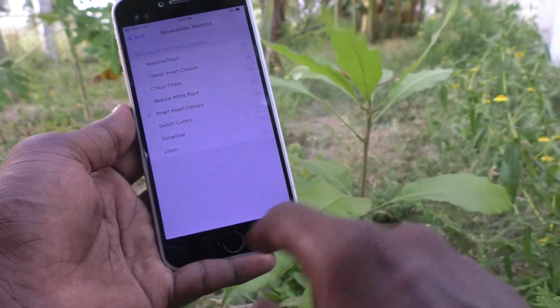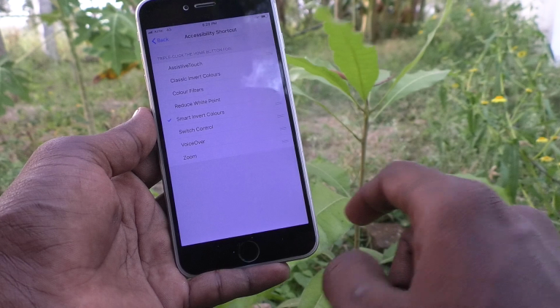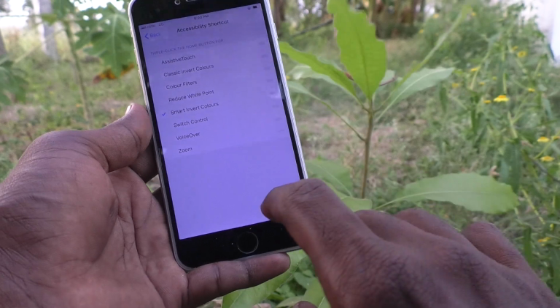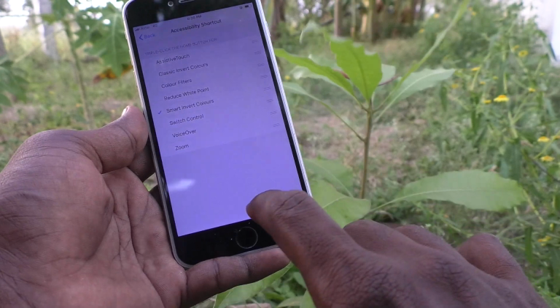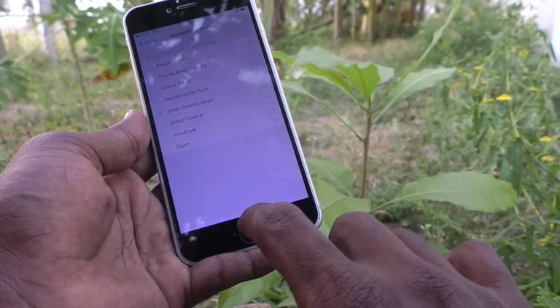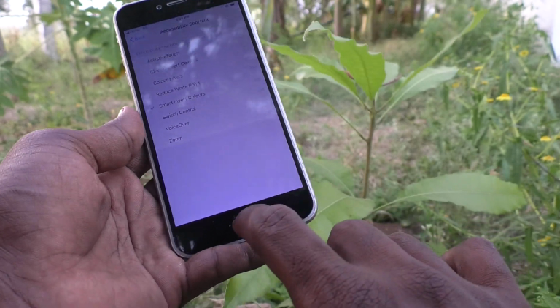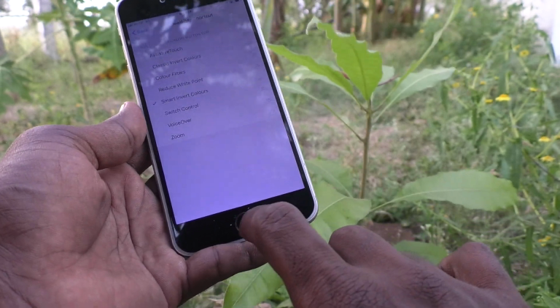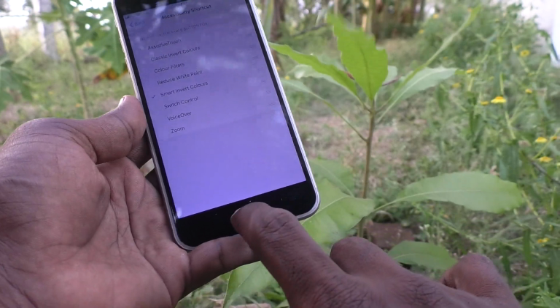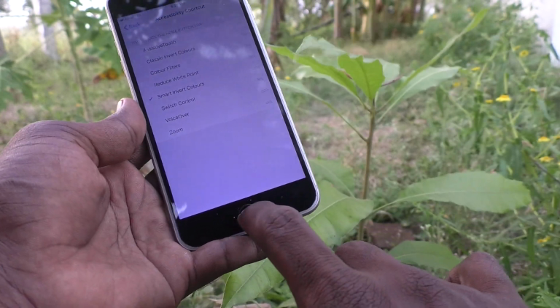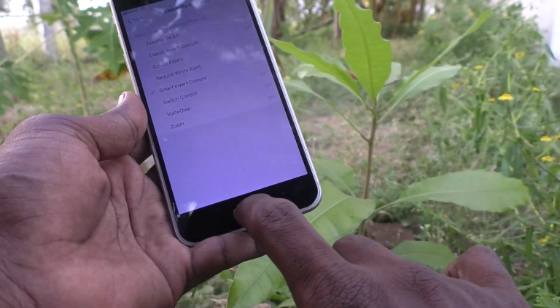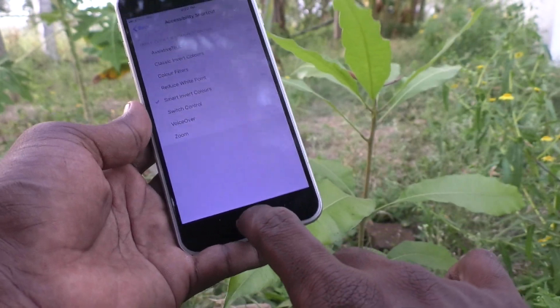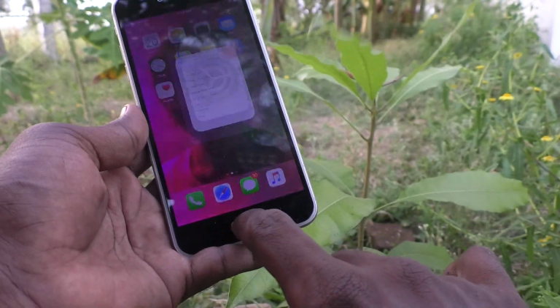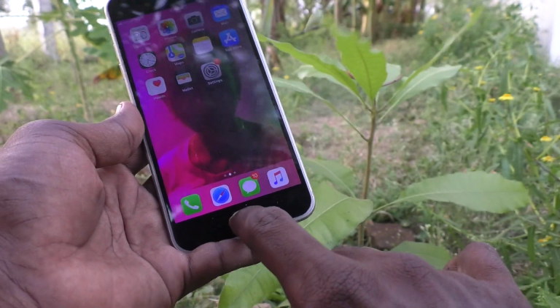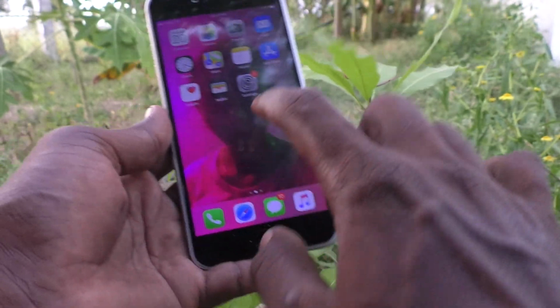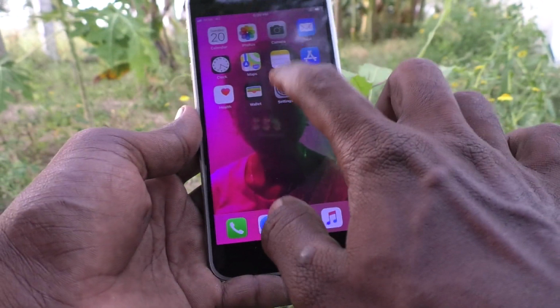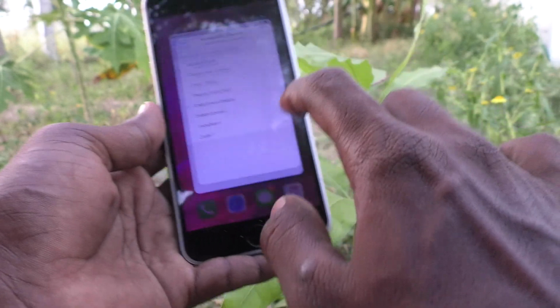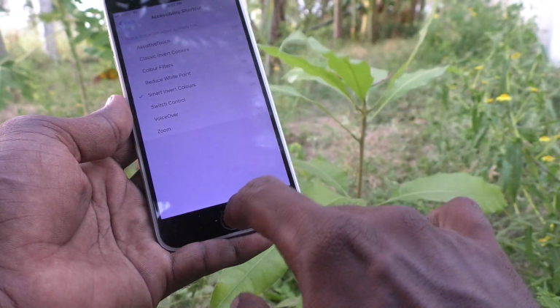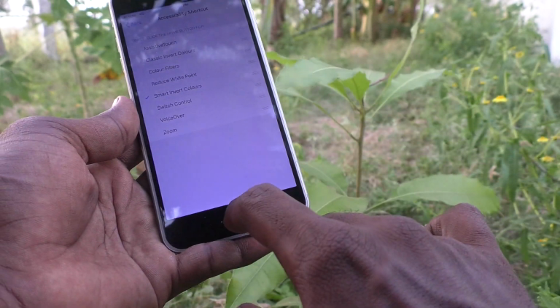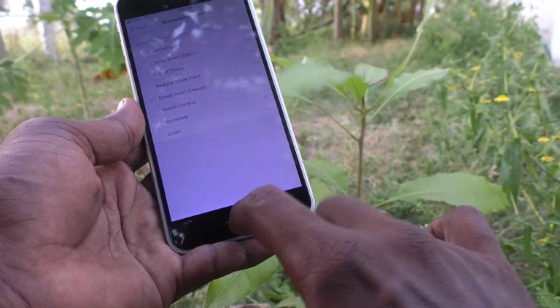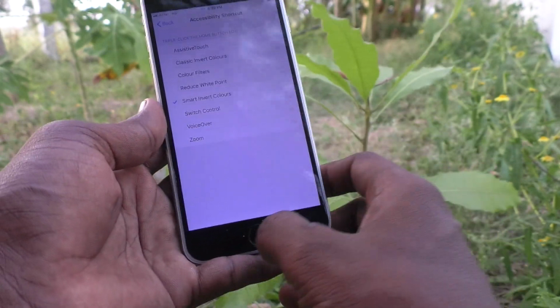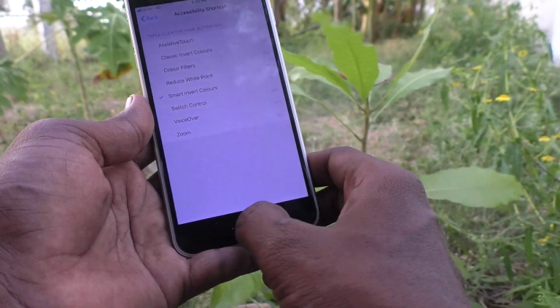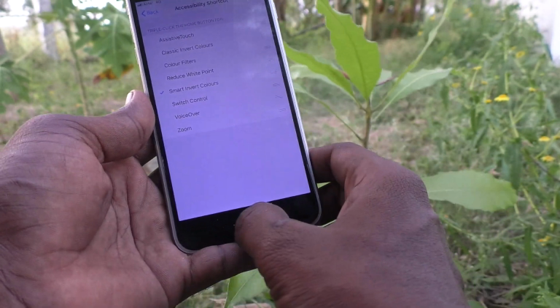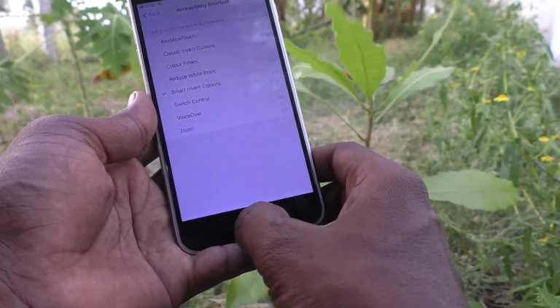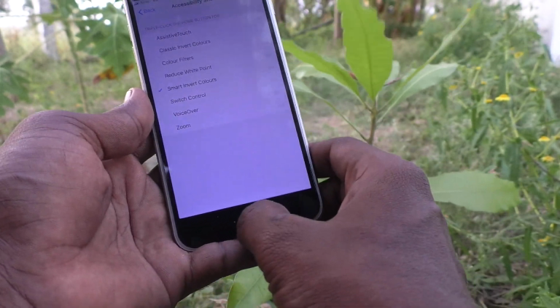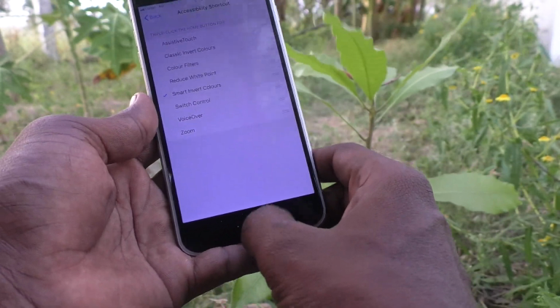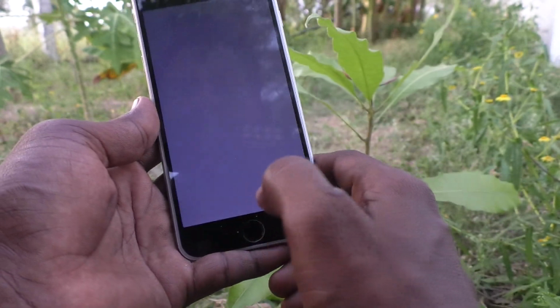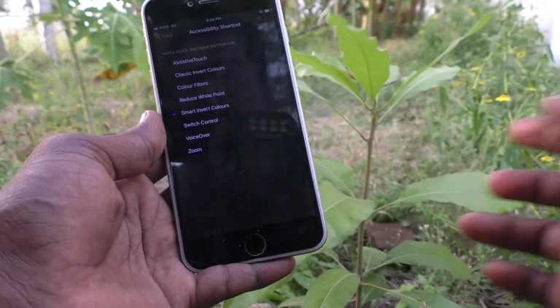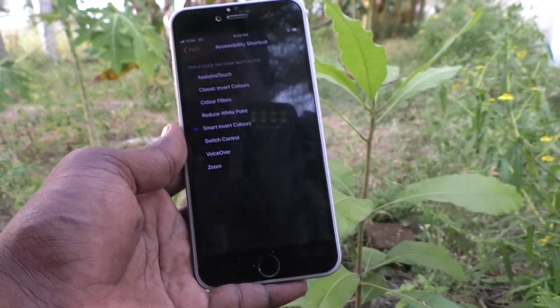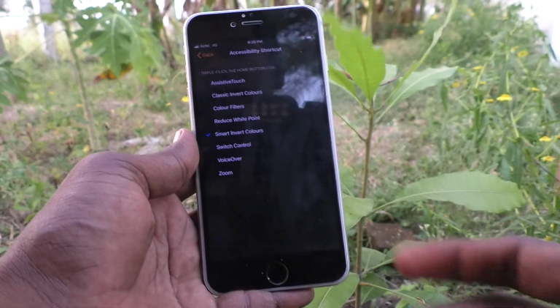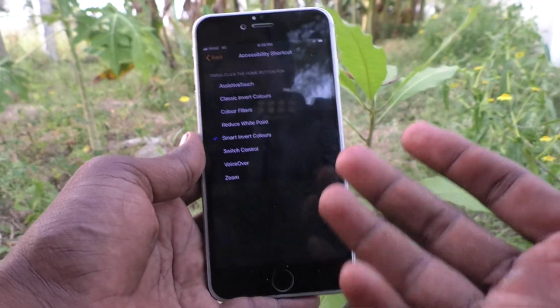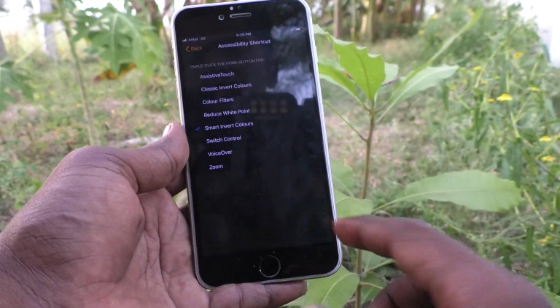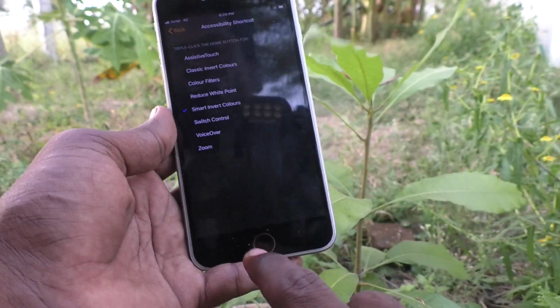Now you have to click 3 times on the Home button. You have to press continuously — 1, 2, 3. Yes, dark mode is now applied.